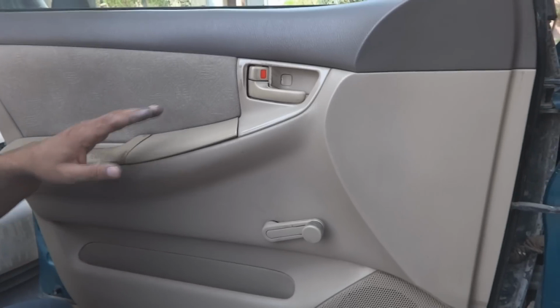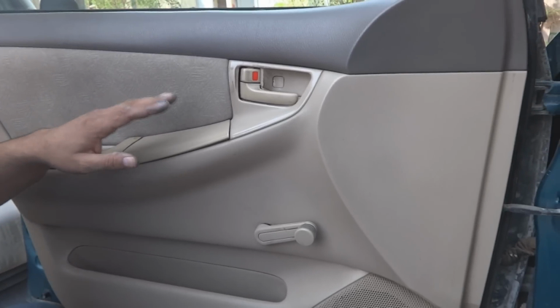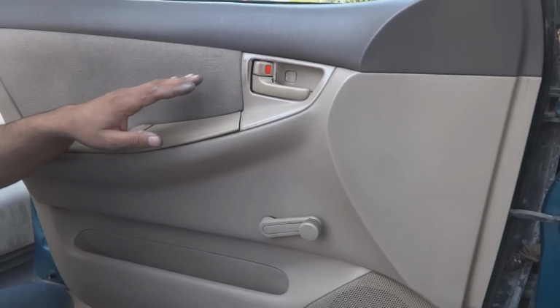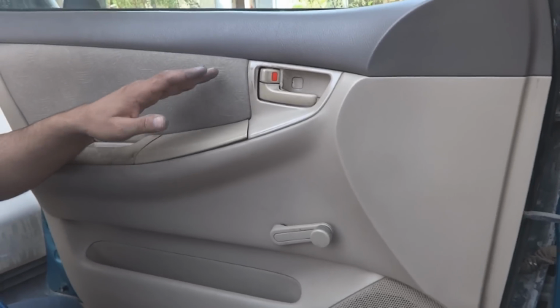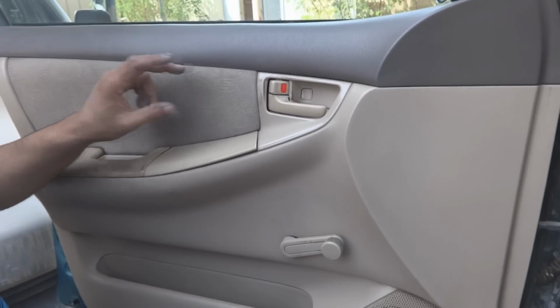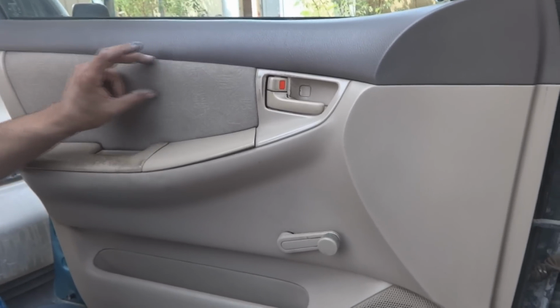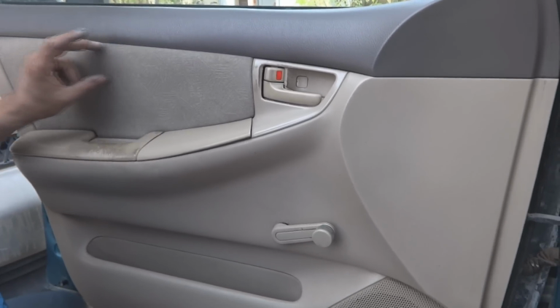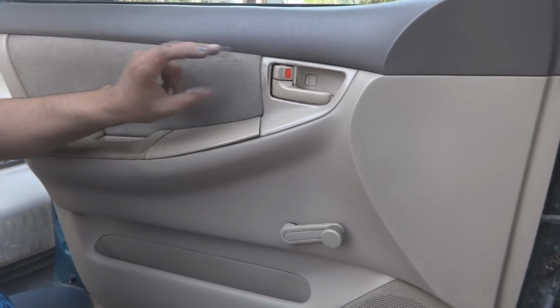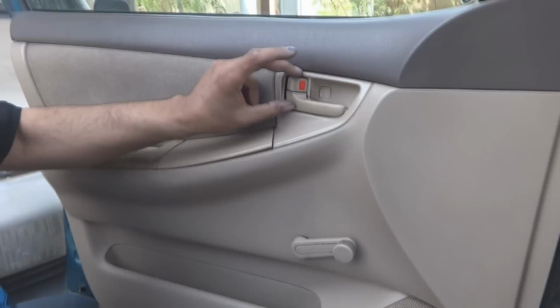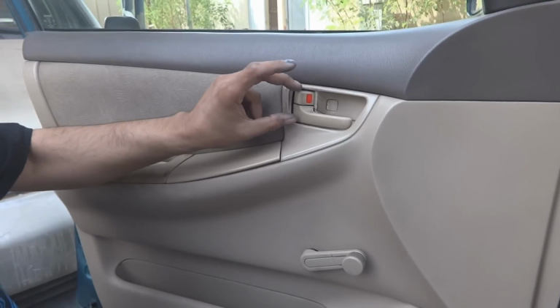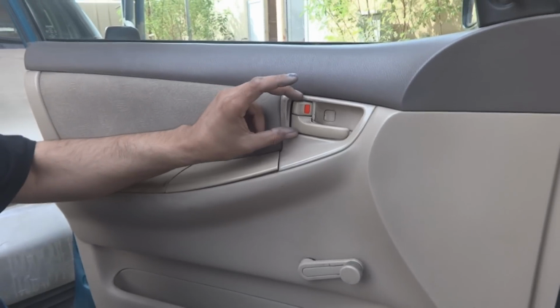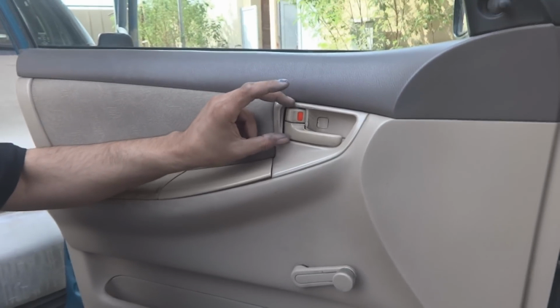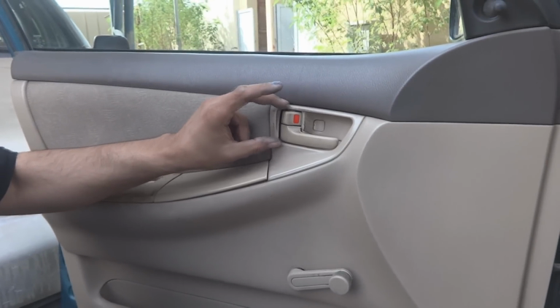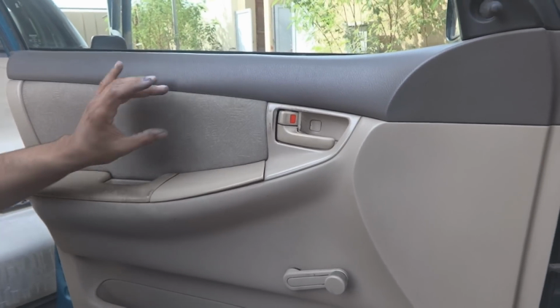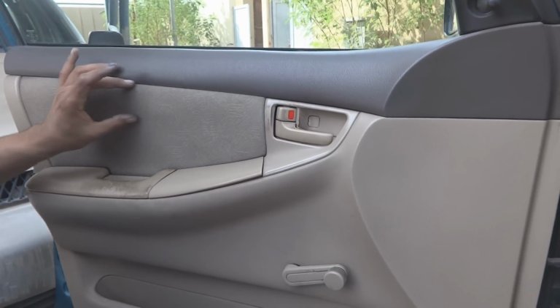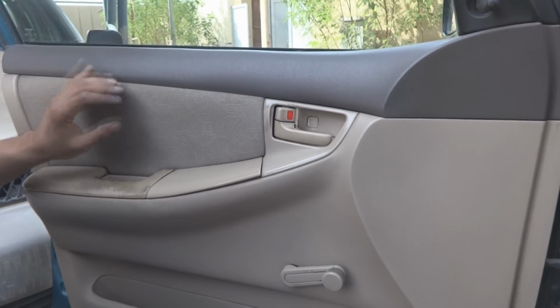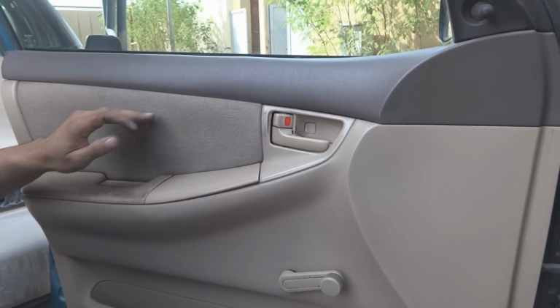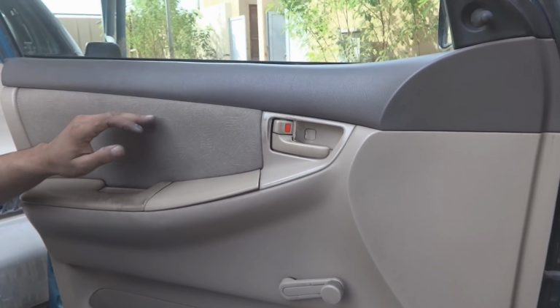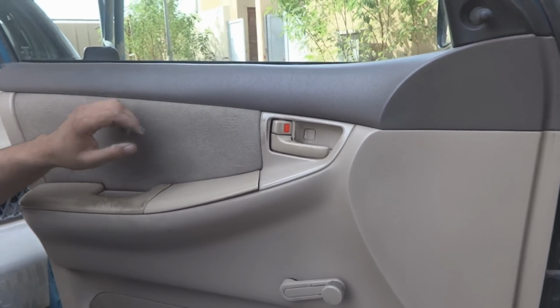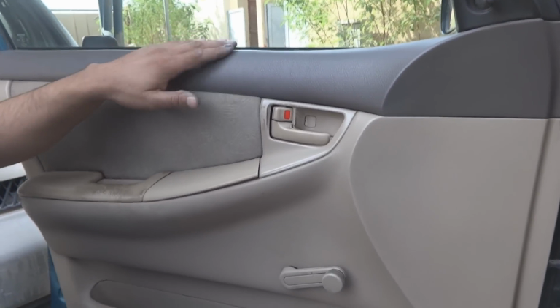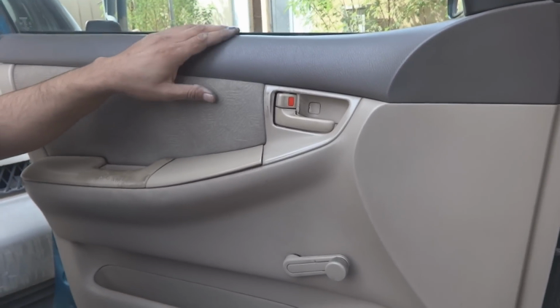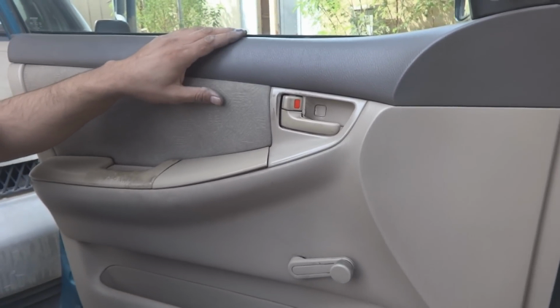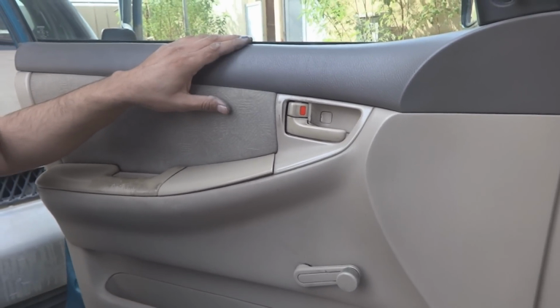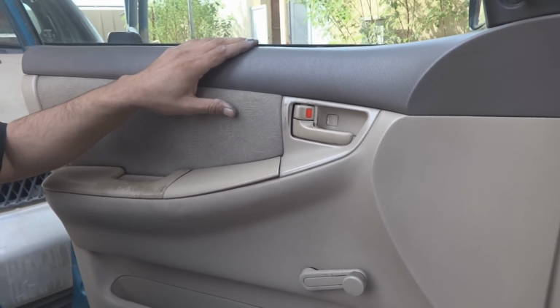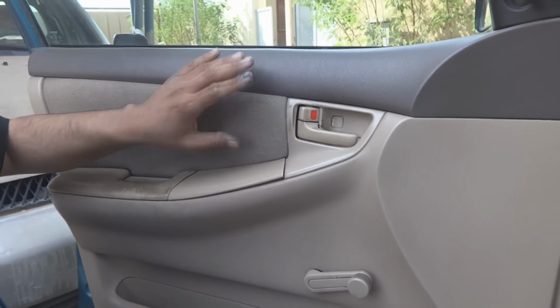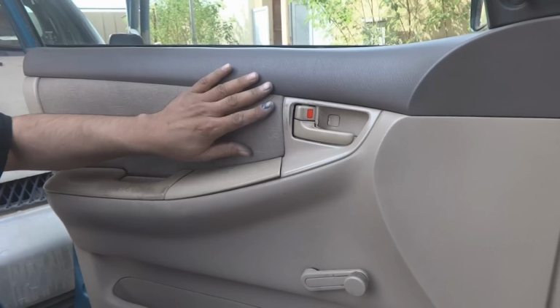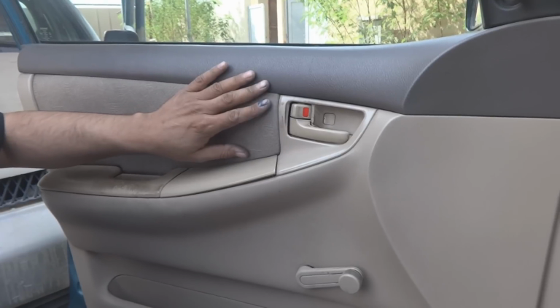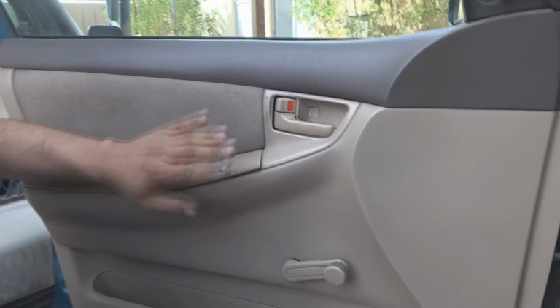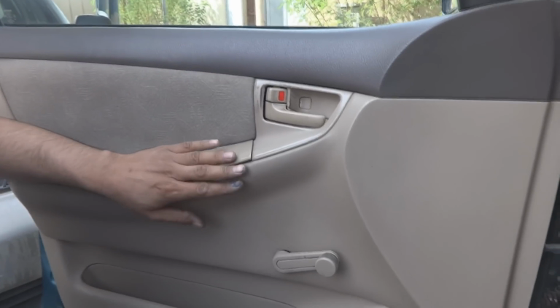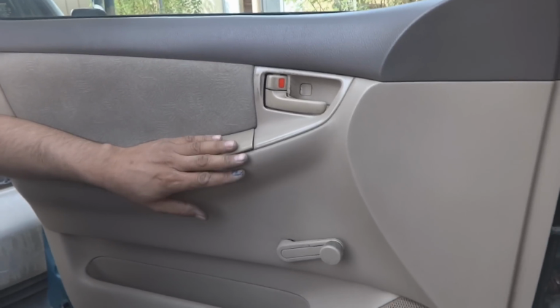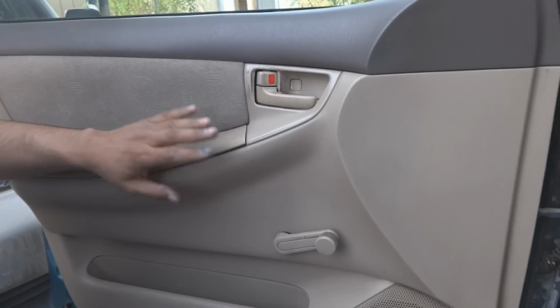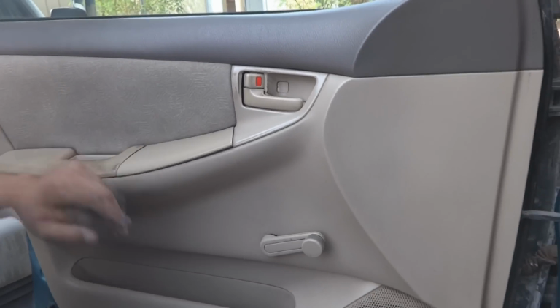To access the door lock, which is over here, the door lock is here and the motor is over here. To activate this we have to remove this panel. This panel must be removed to access that.